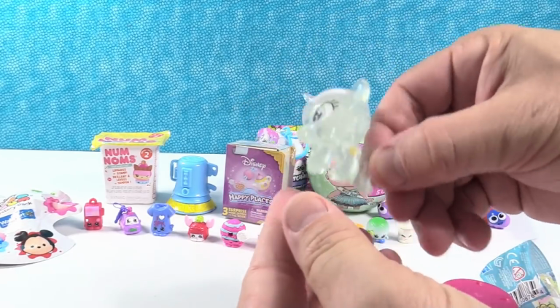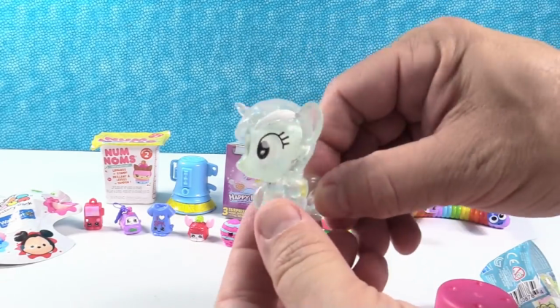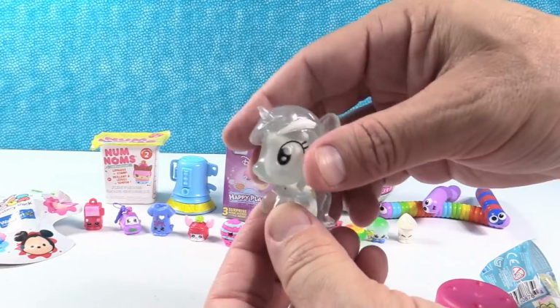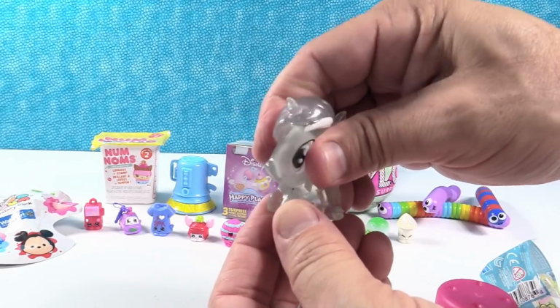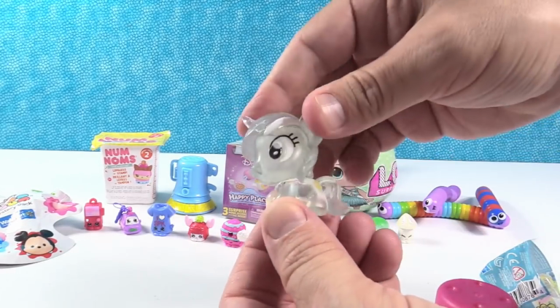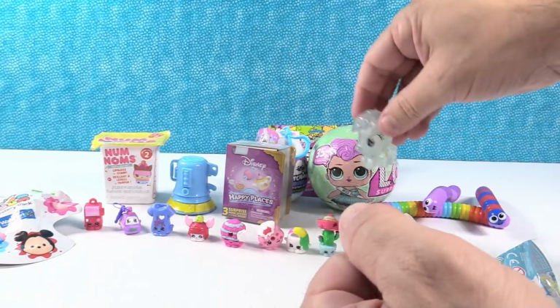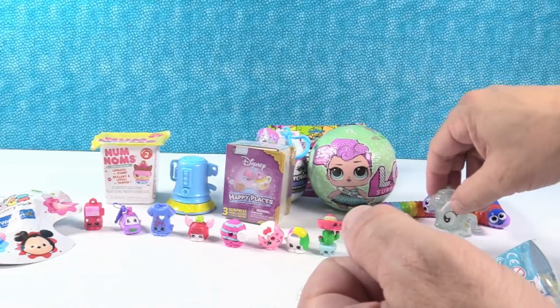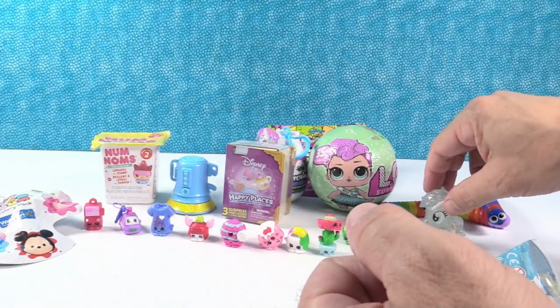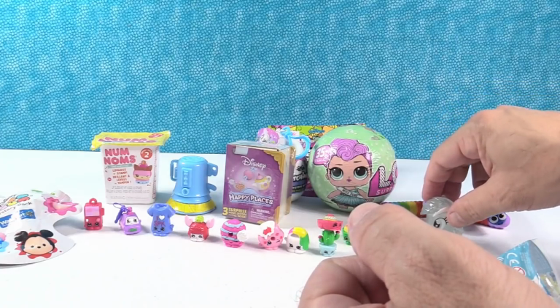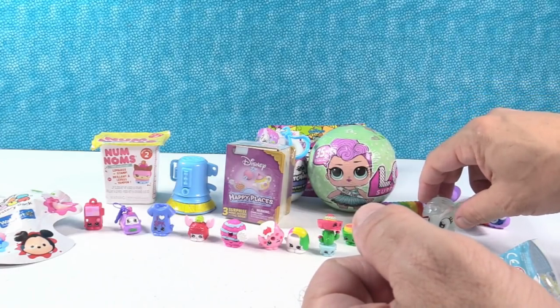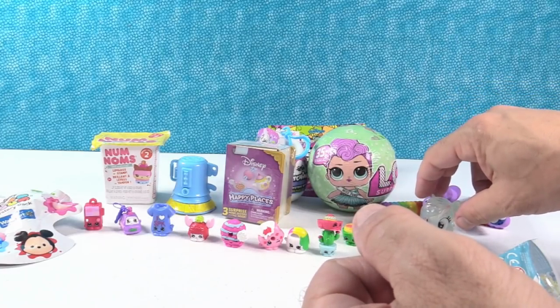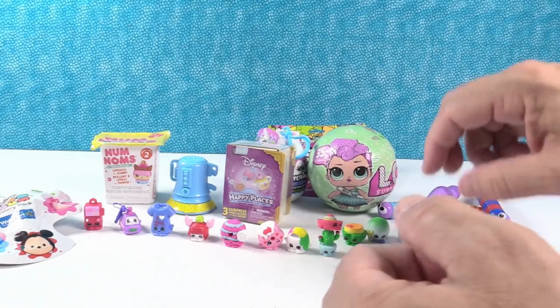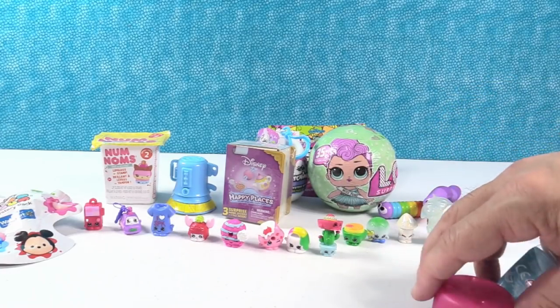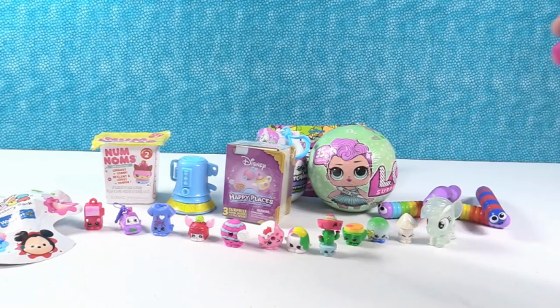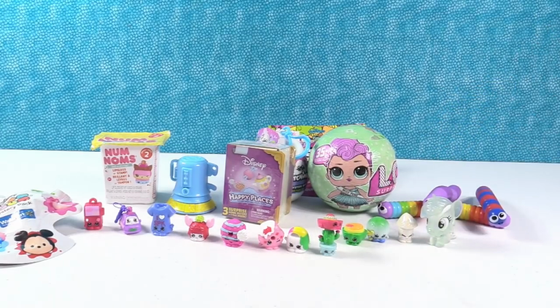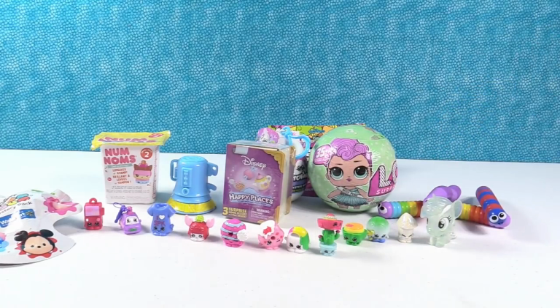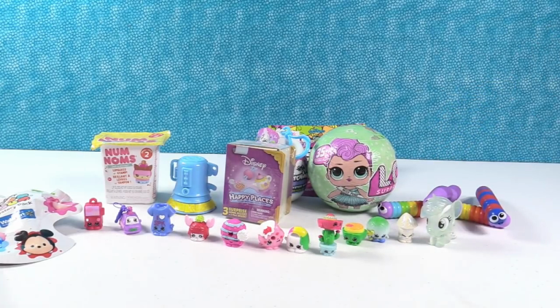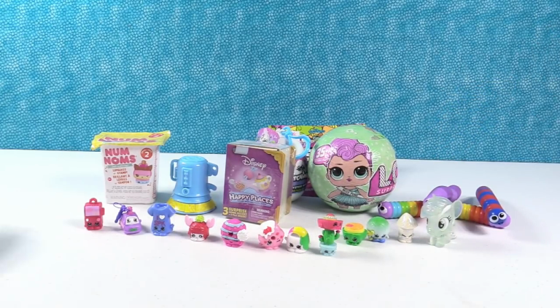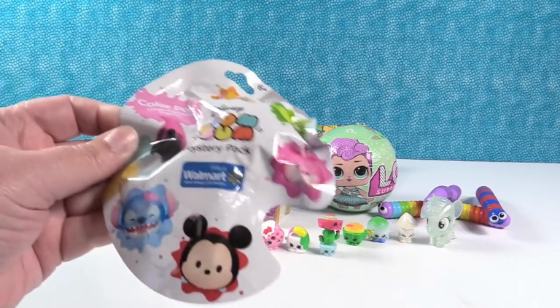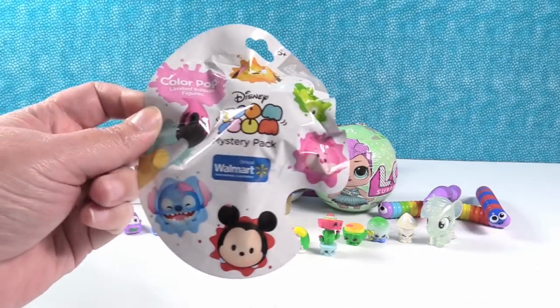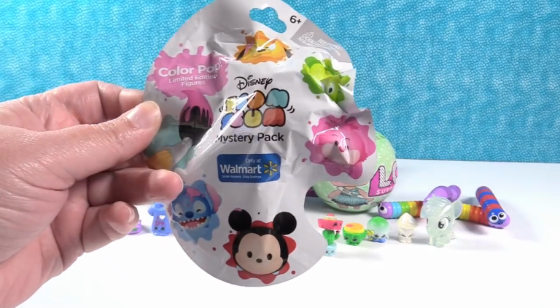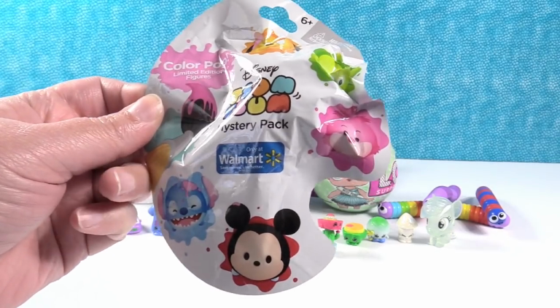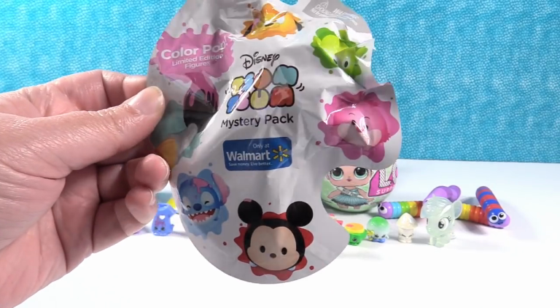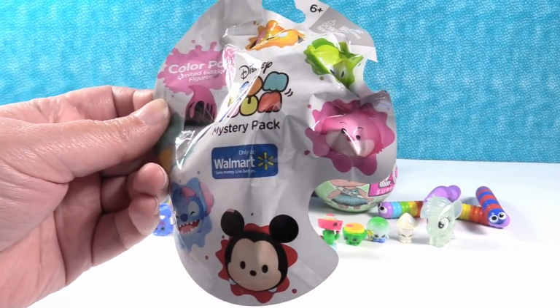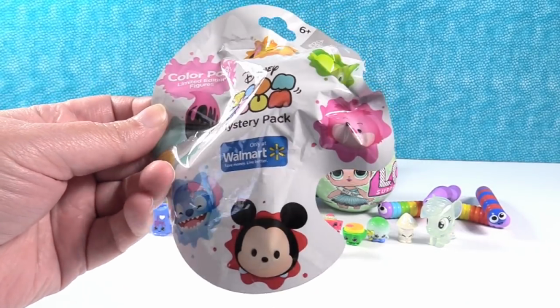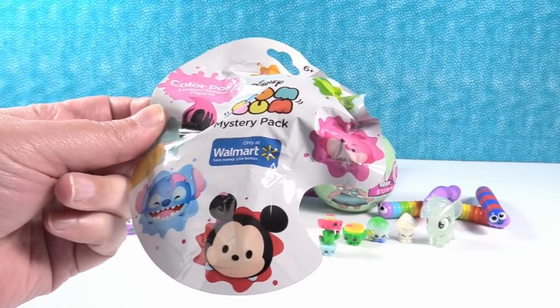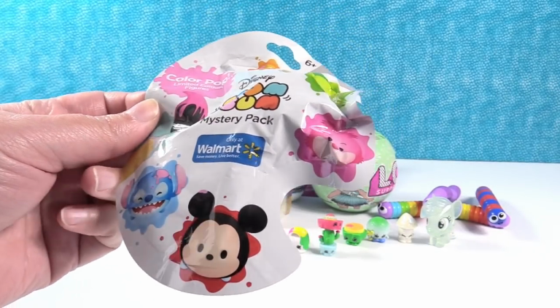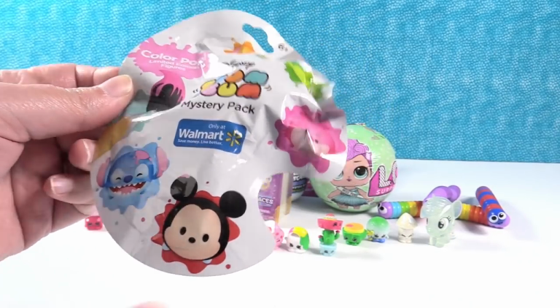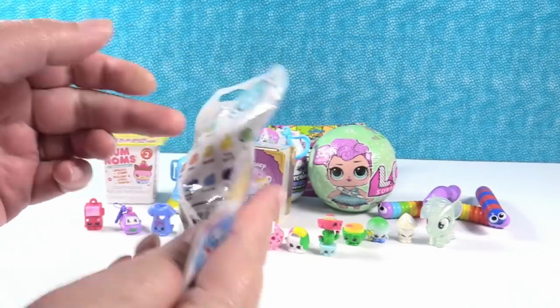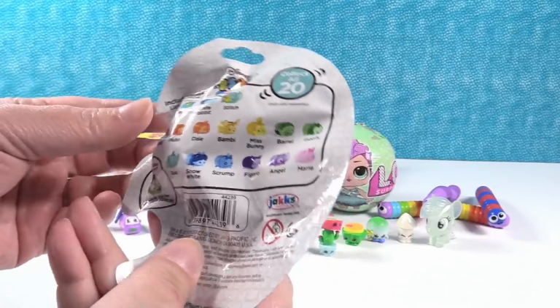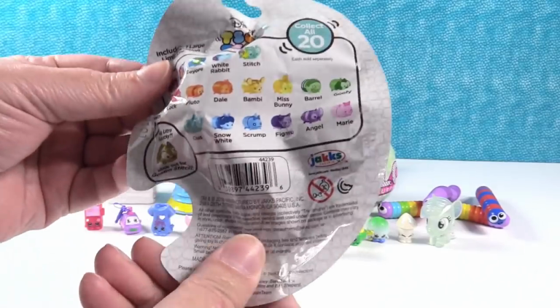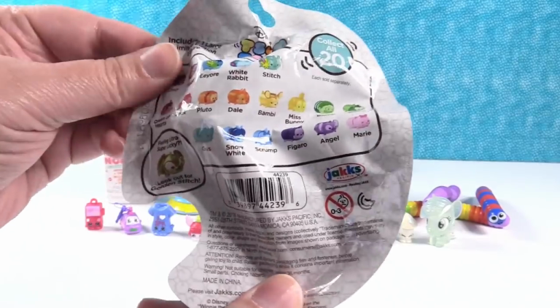Applejack comes in a pose like that in one of the blind bag sets. Lyra can stand there by the fireworks. I'm going to open the Disney Tsum Tsum Color Pop. These are limited edition figures that were only available at Walmart.